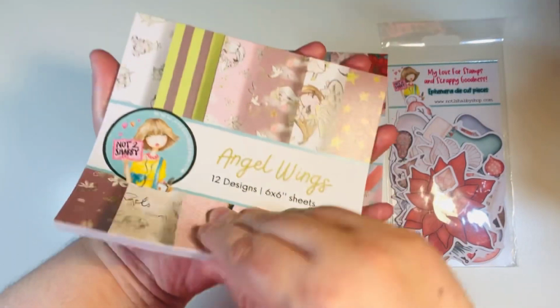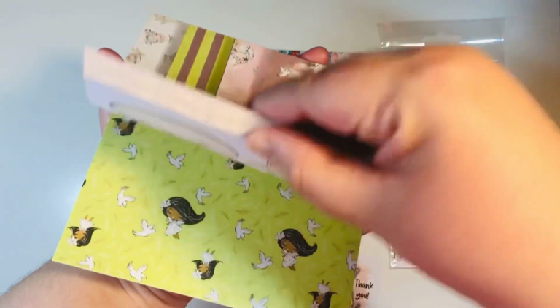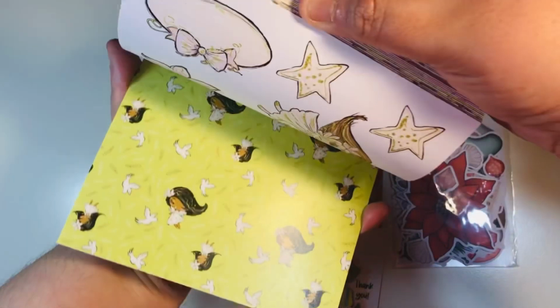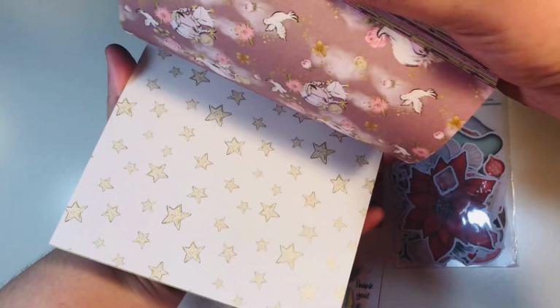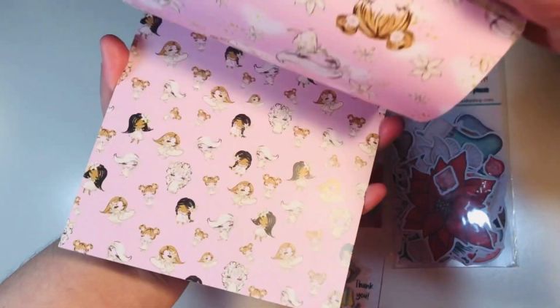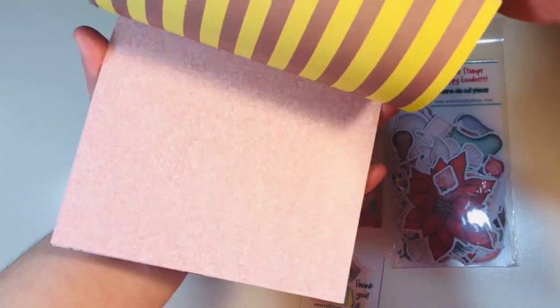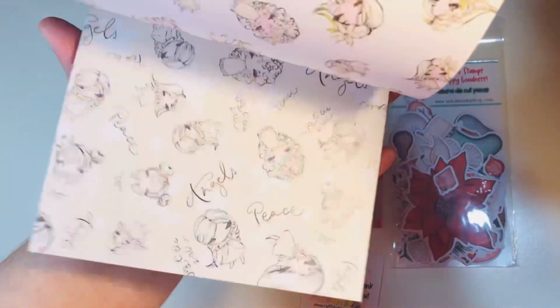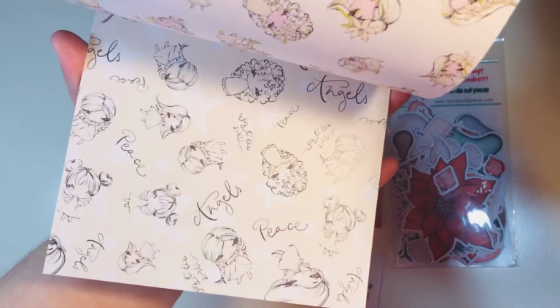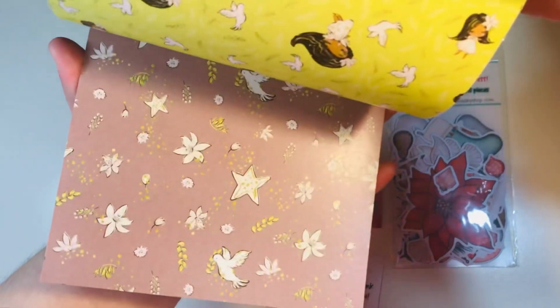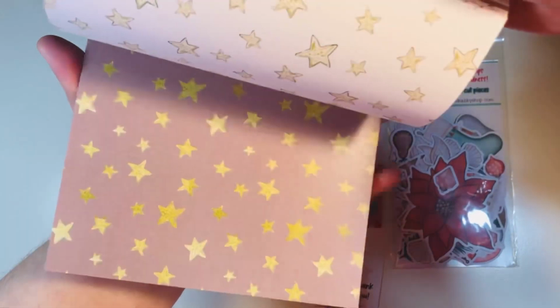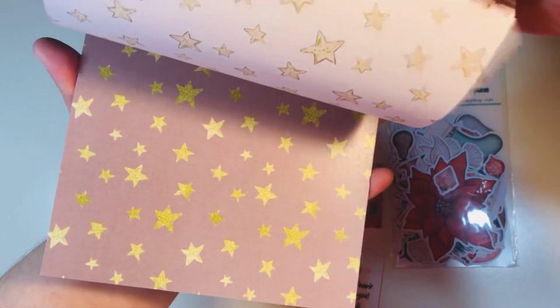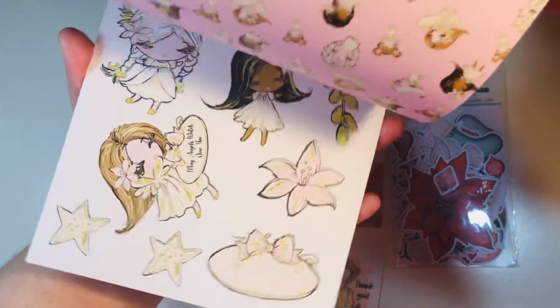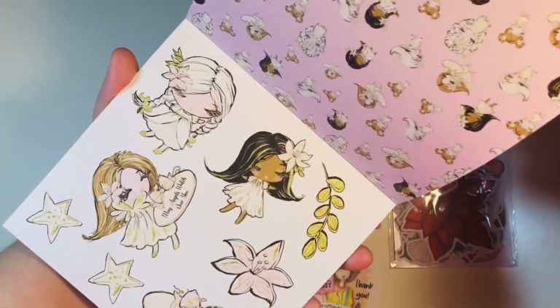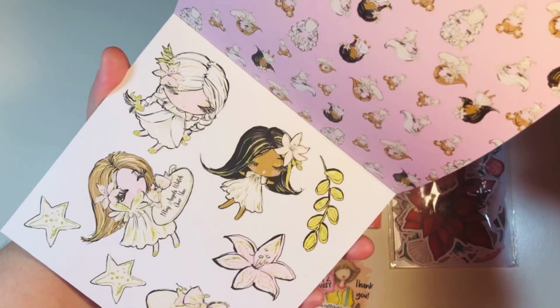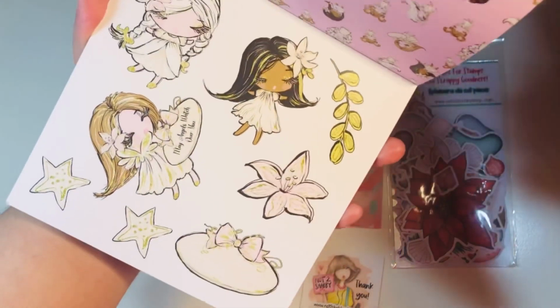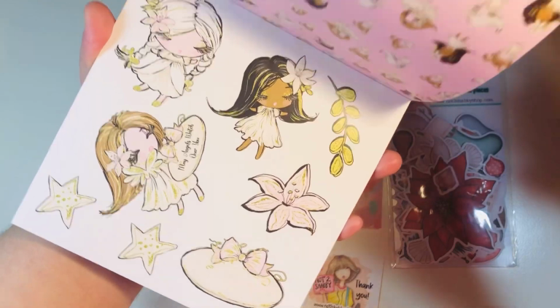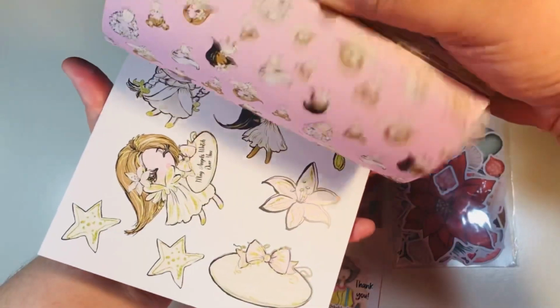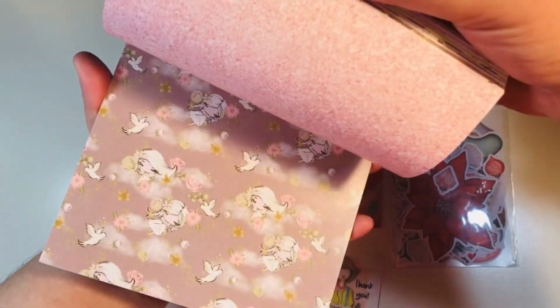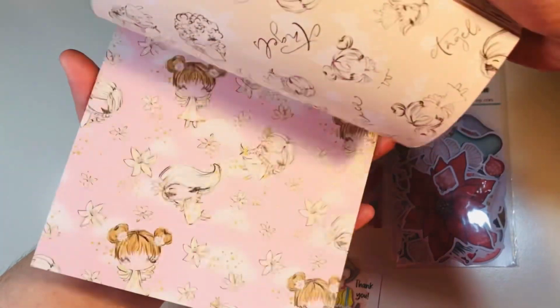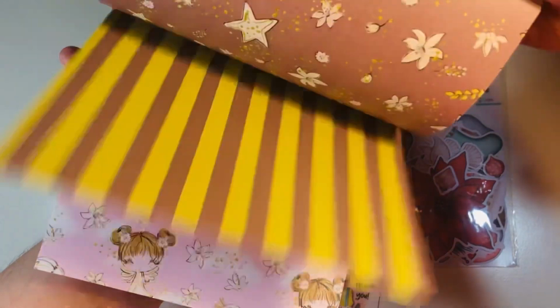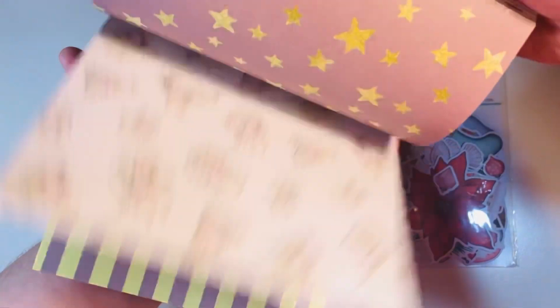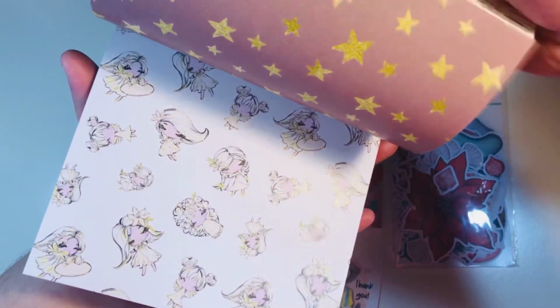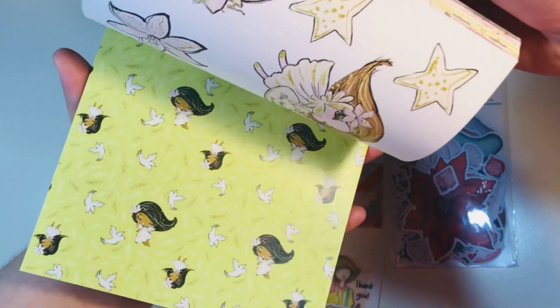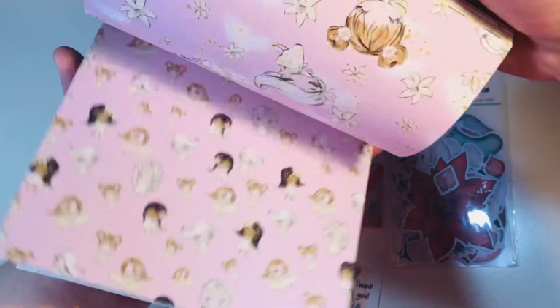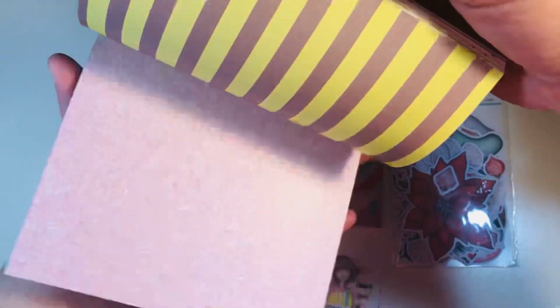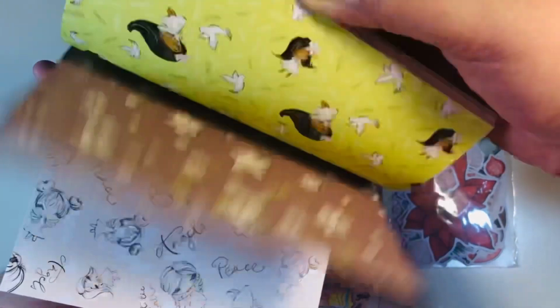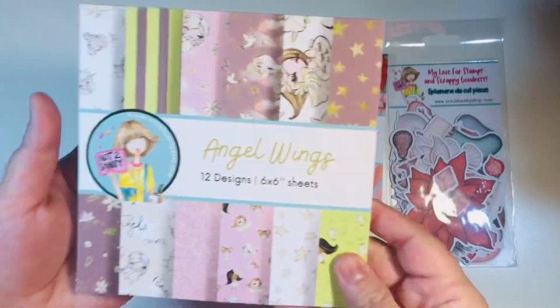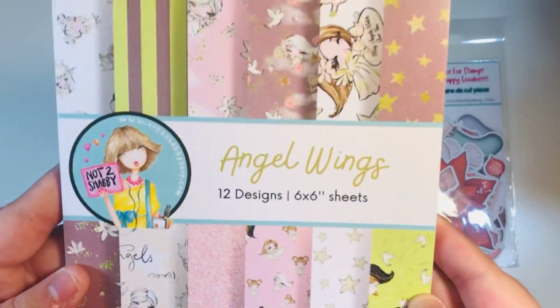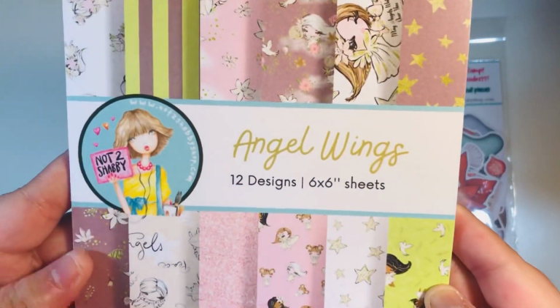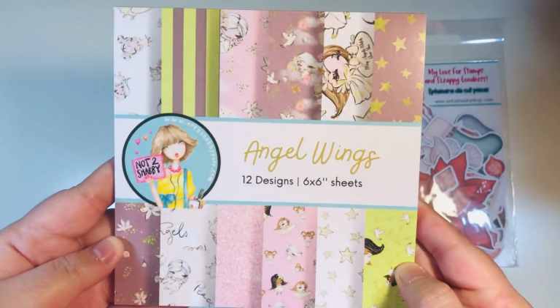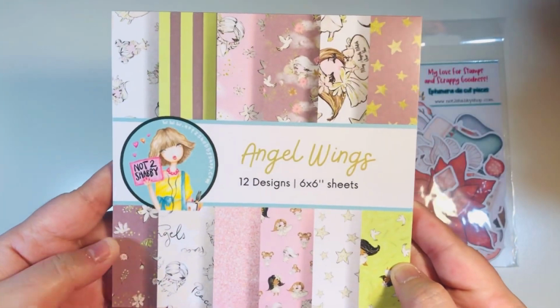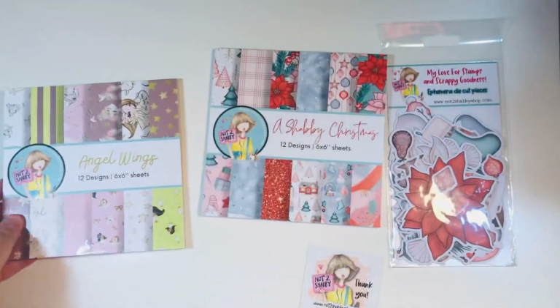These are double-sided — really, really cute. And what I love is that one of the sheets has cut-aparts, which is this one right here. So you get four different sheets of cut-aparts. They're all the same pattern, but you get four of them, which is really nice because you'll have some ephemera that coordinates for that one.